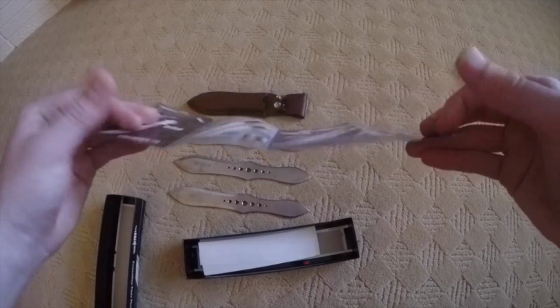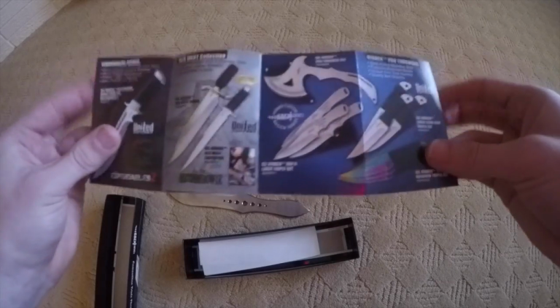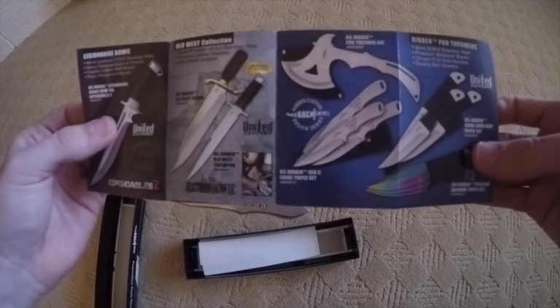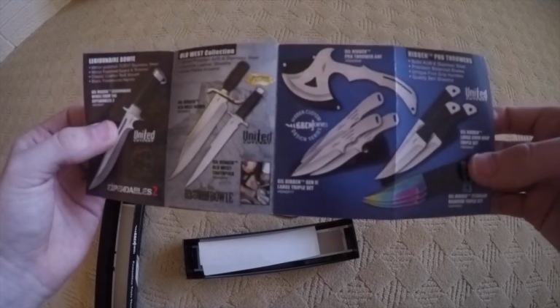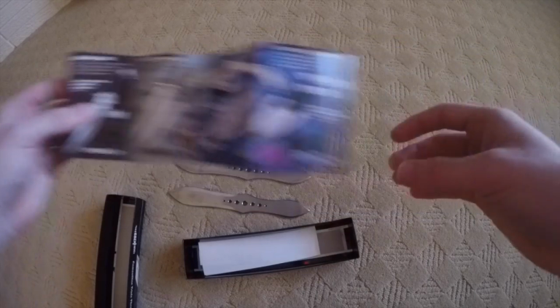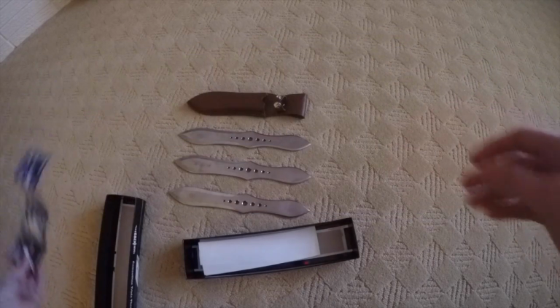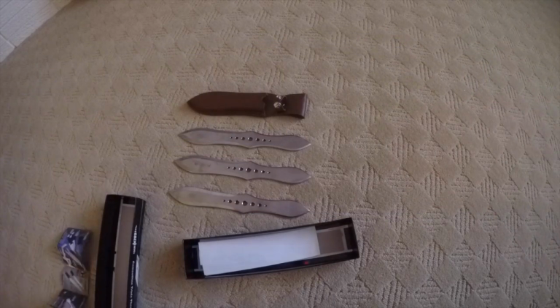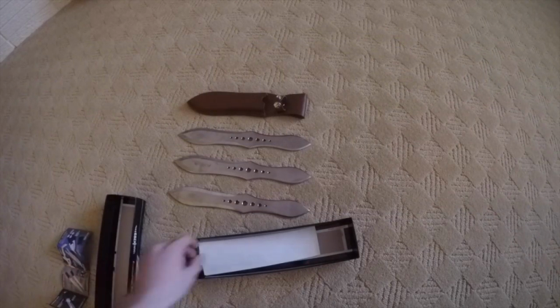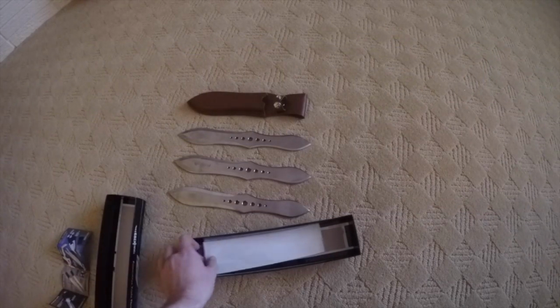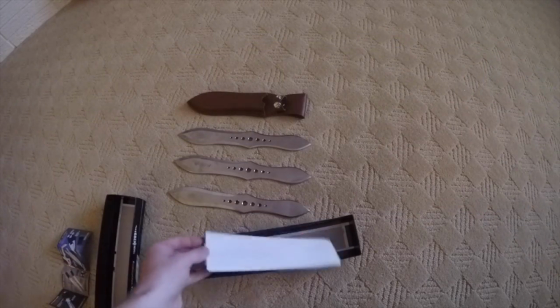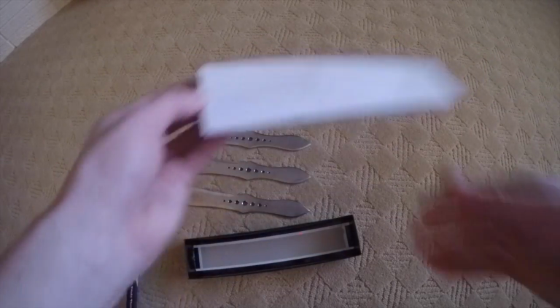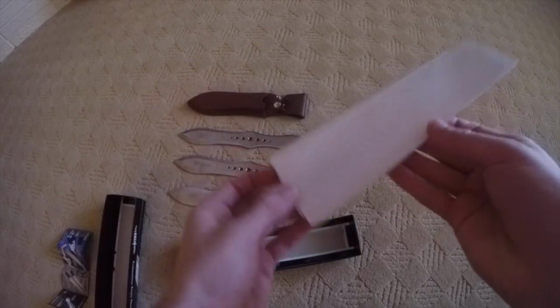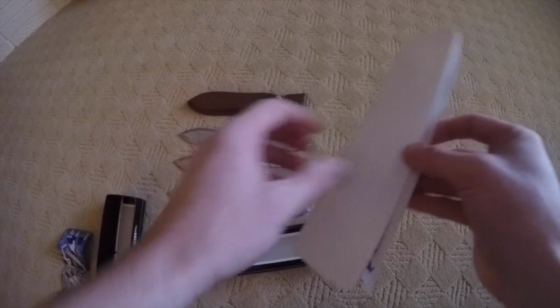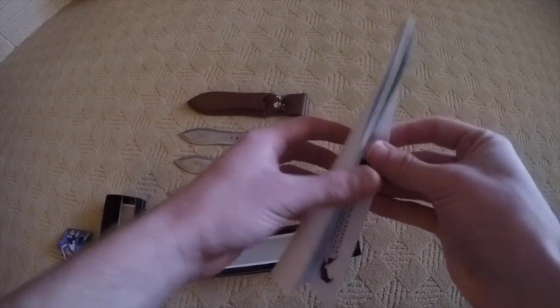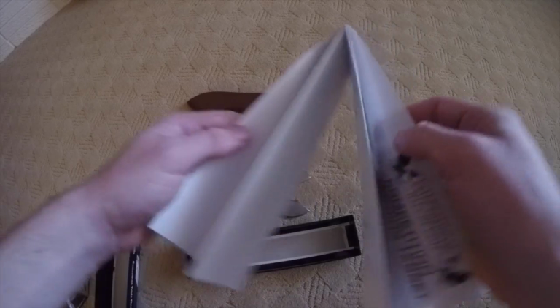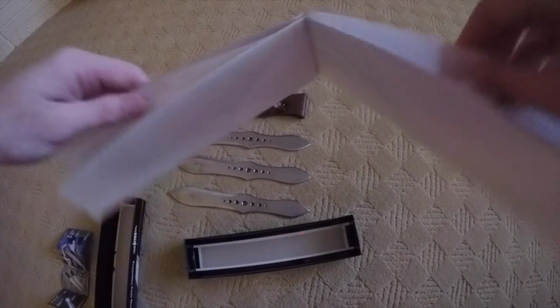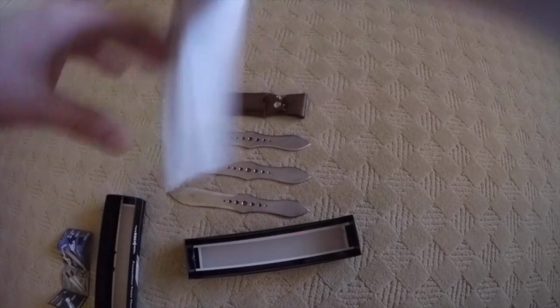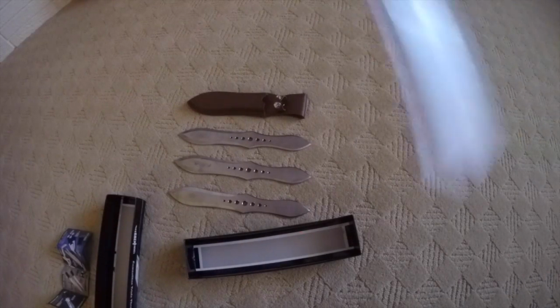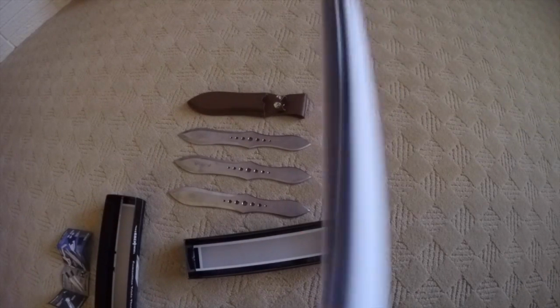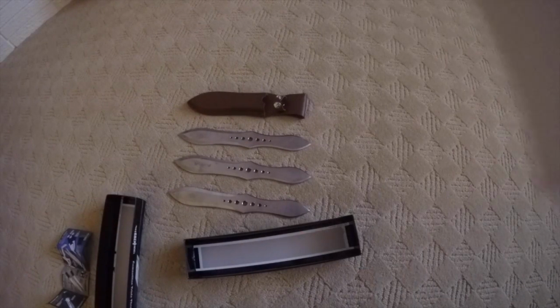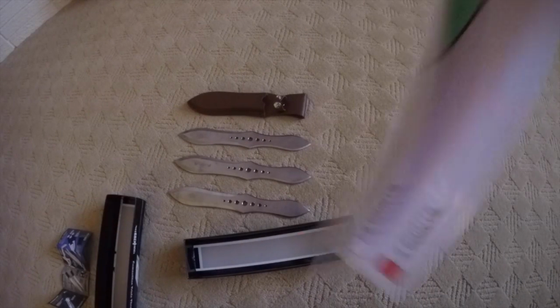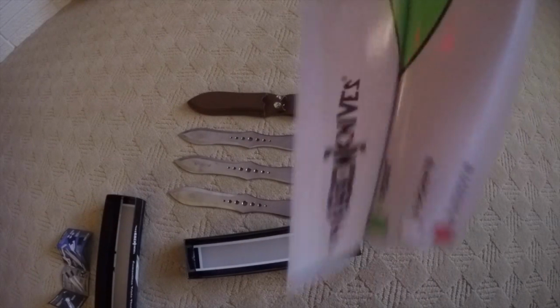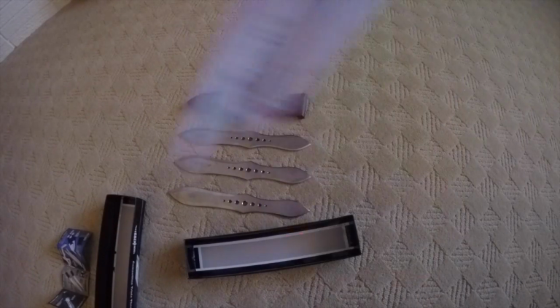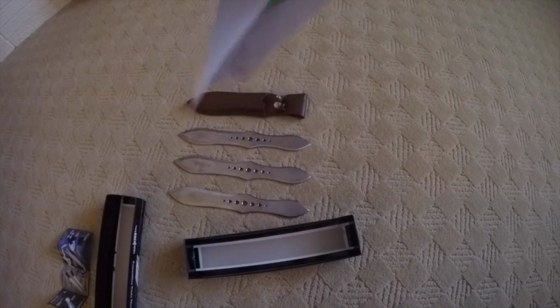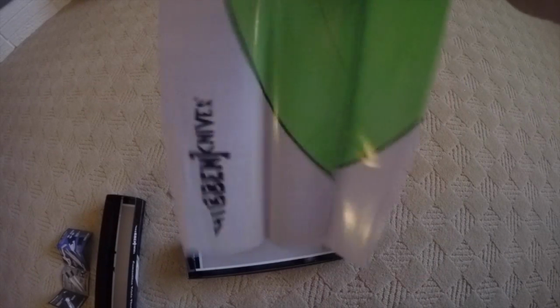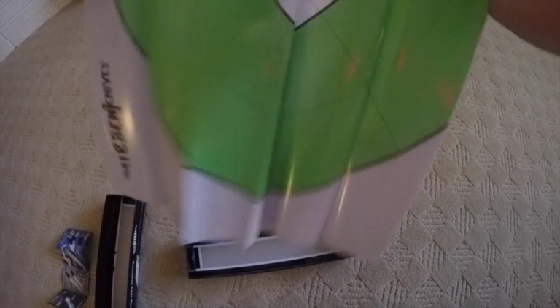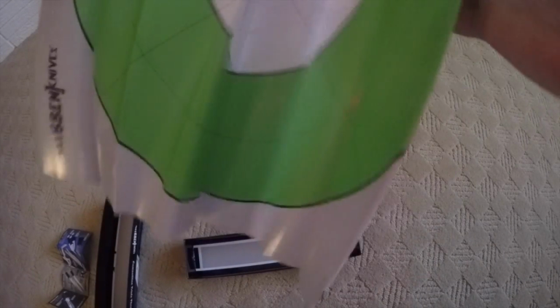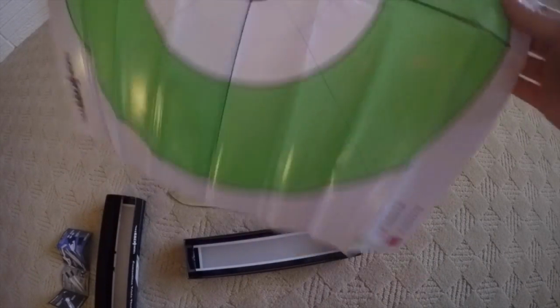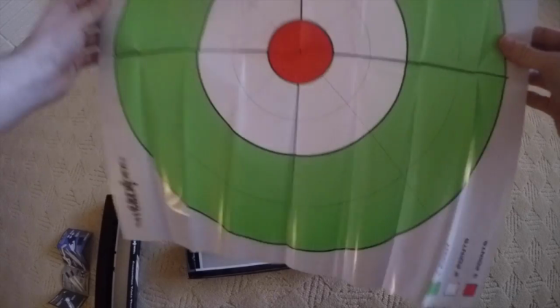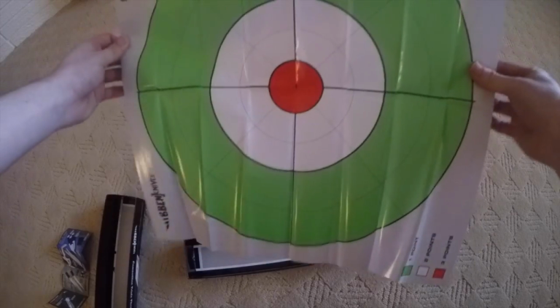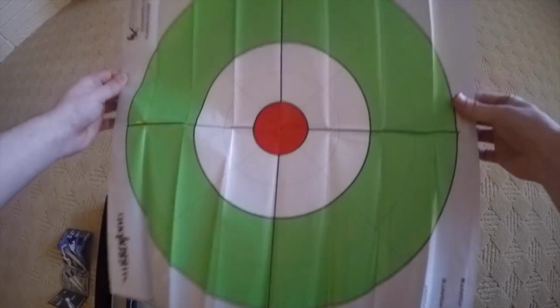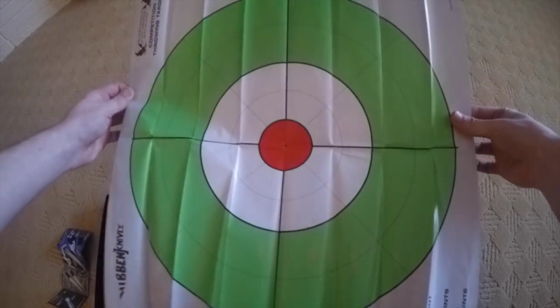Here's the other side. Now what else is in the box is a target. The target is for if you're going to compete — it's good for practice. I don't compete.